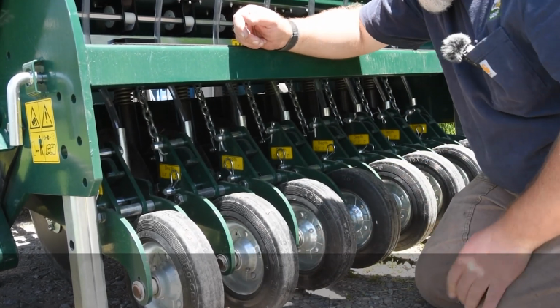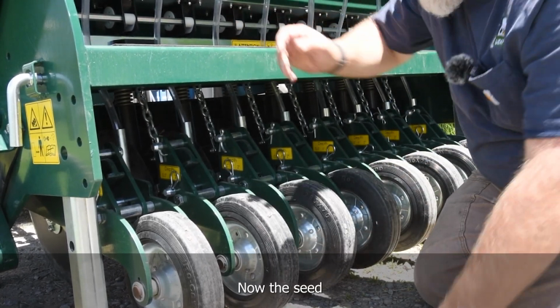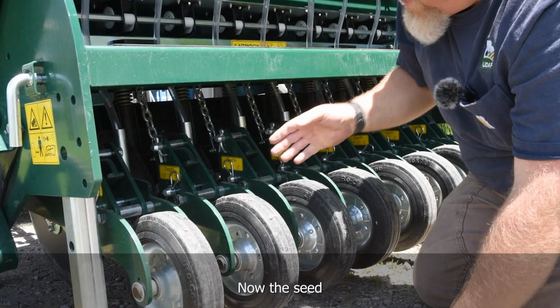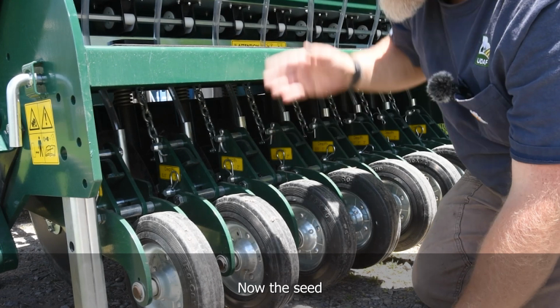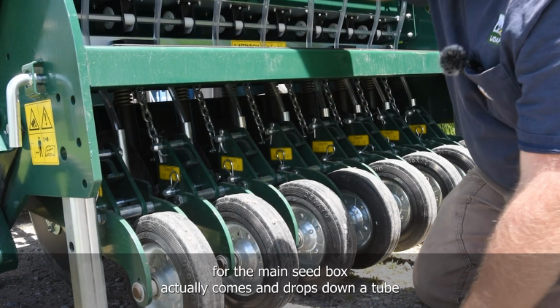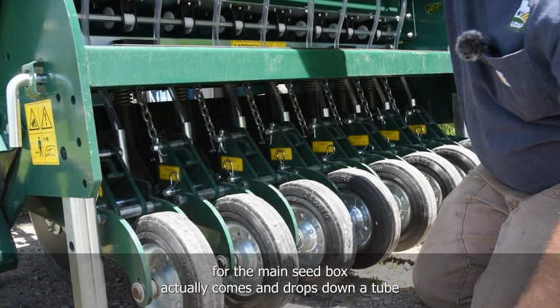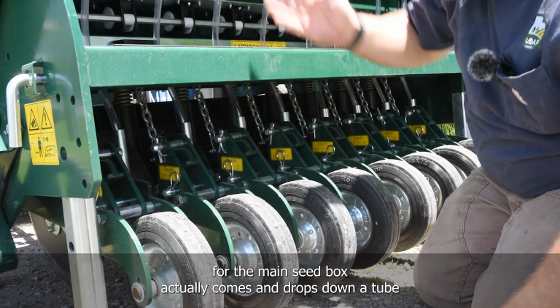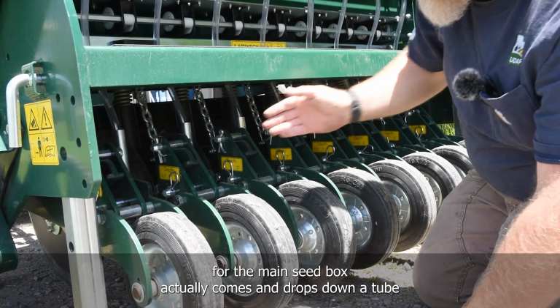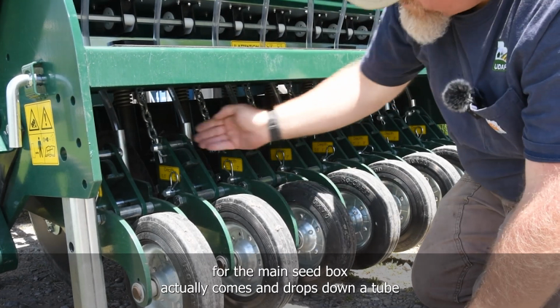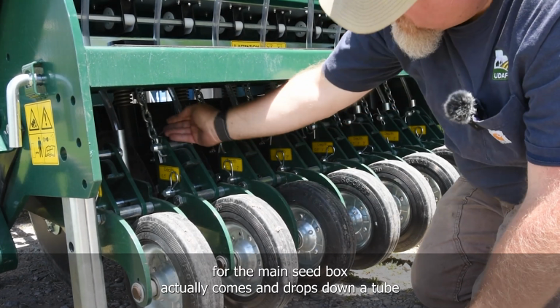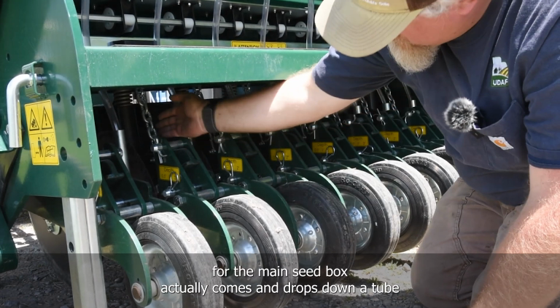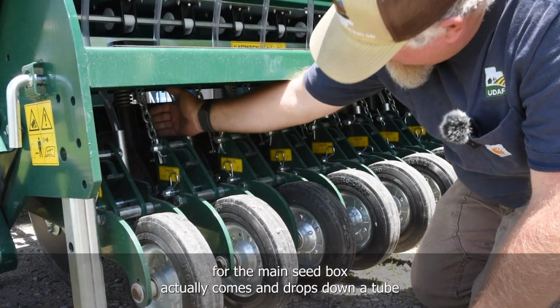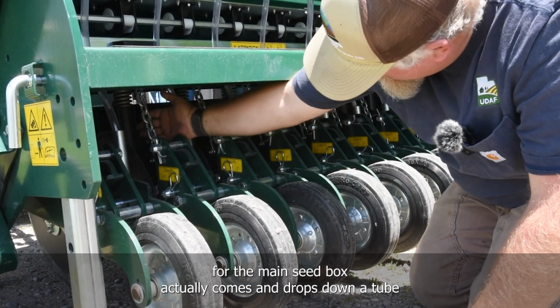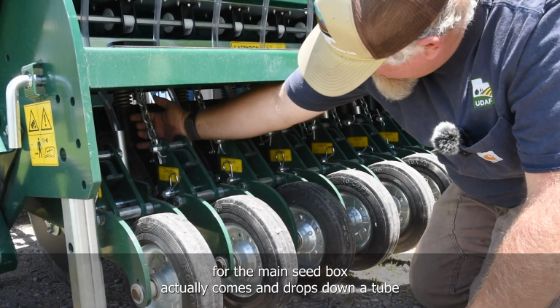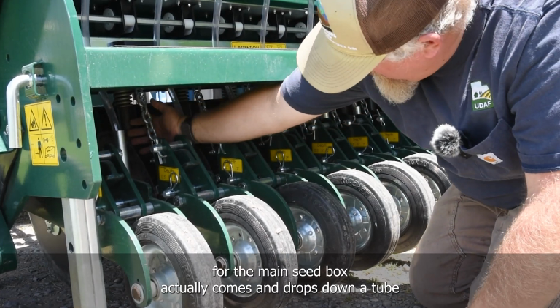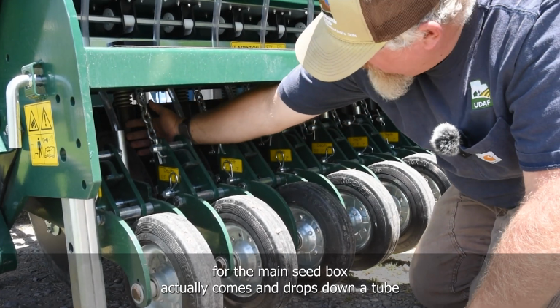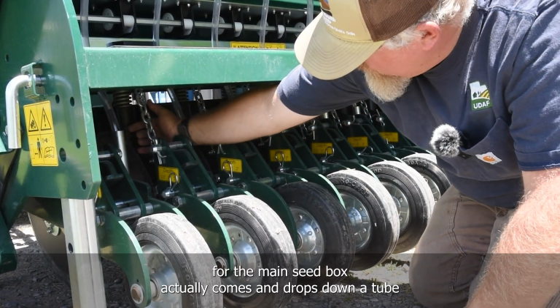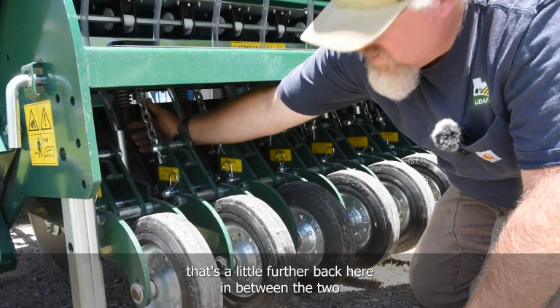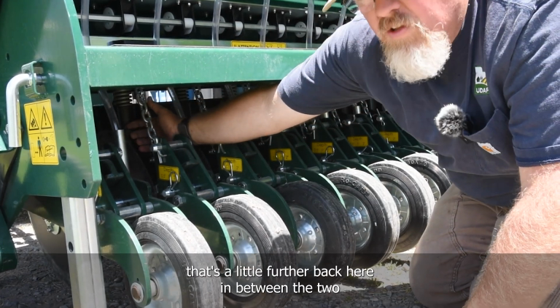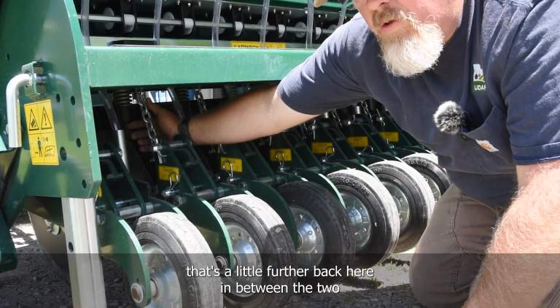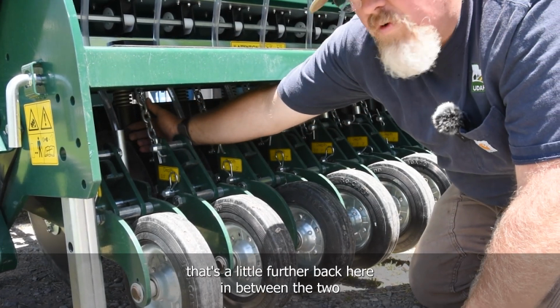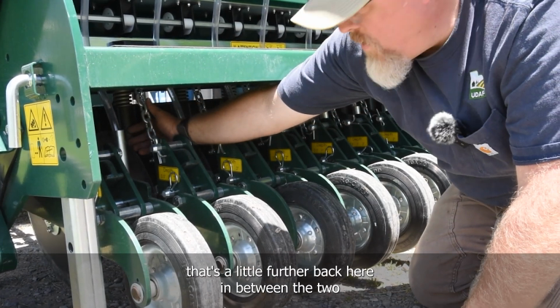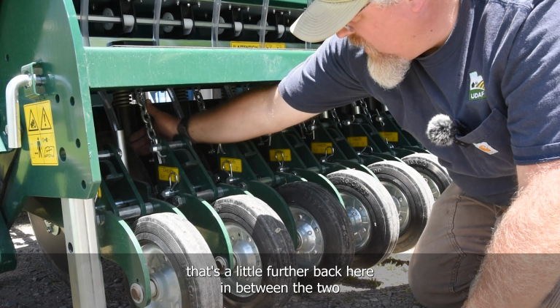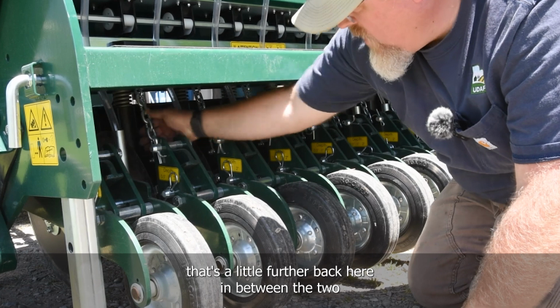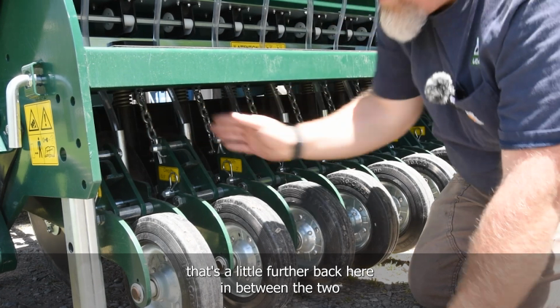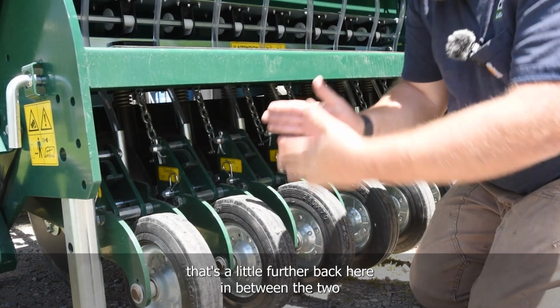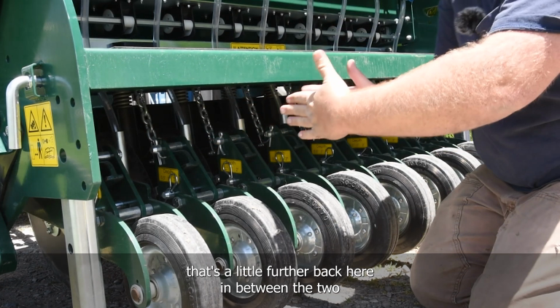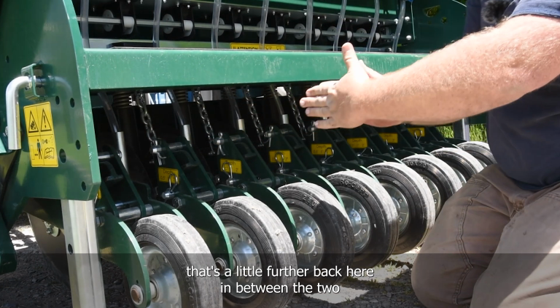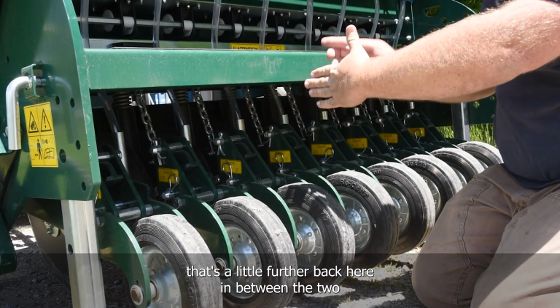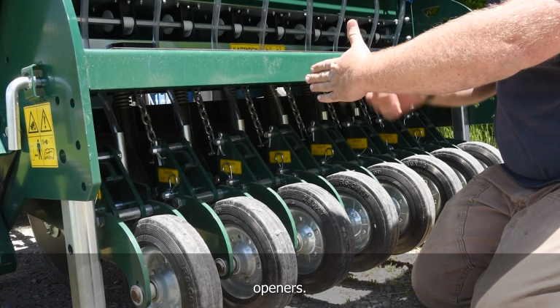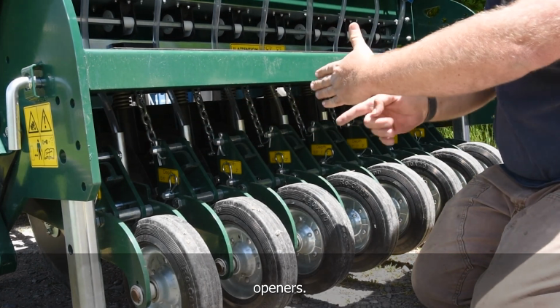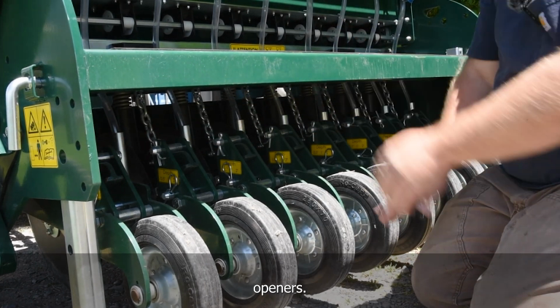The seed for the main seed box actually comes and drops down a tube that's a little further back here, in between the two openers.